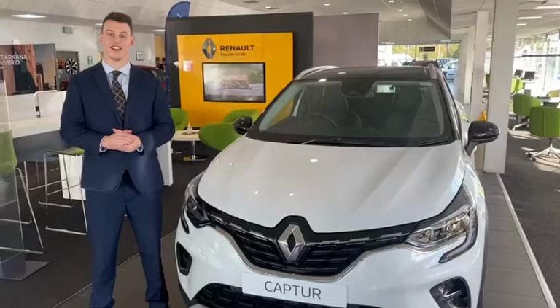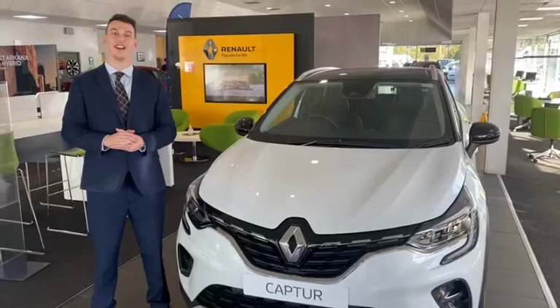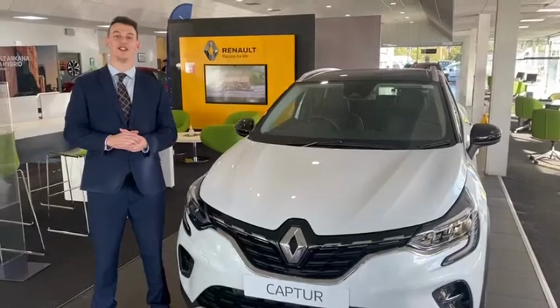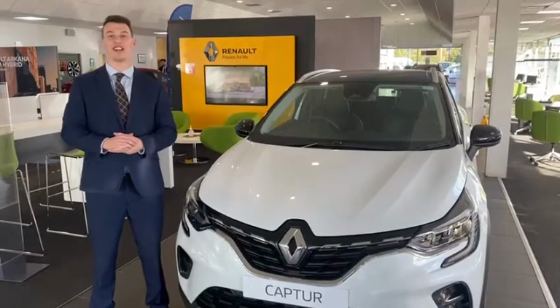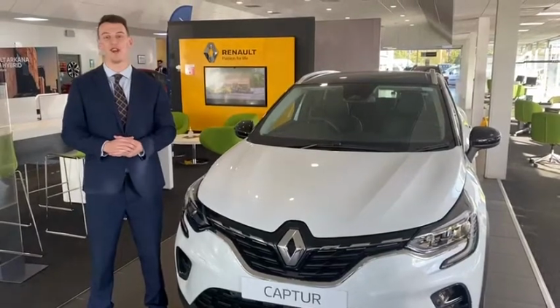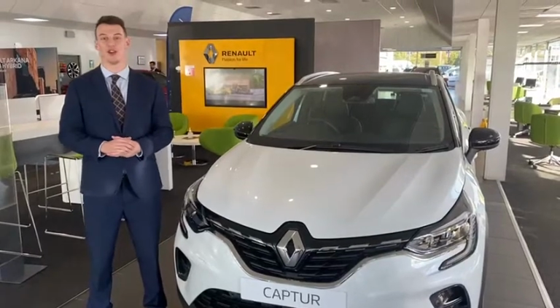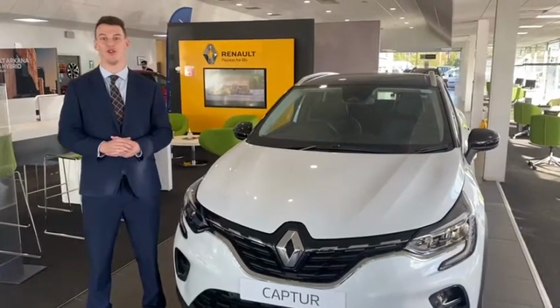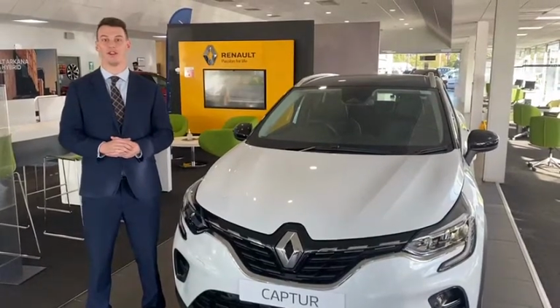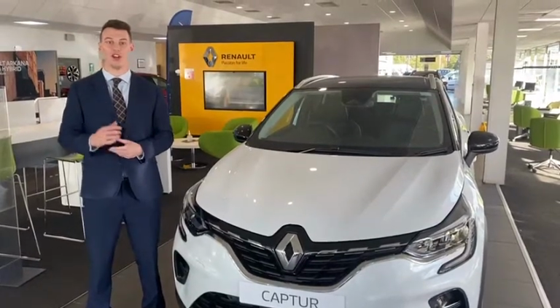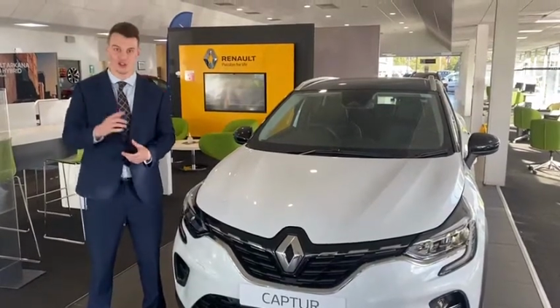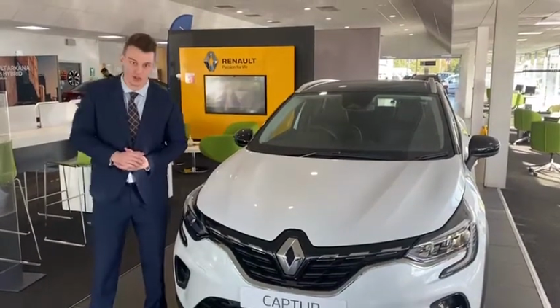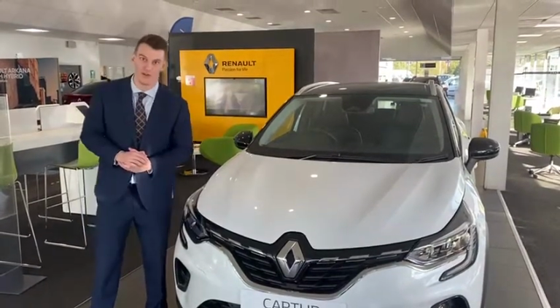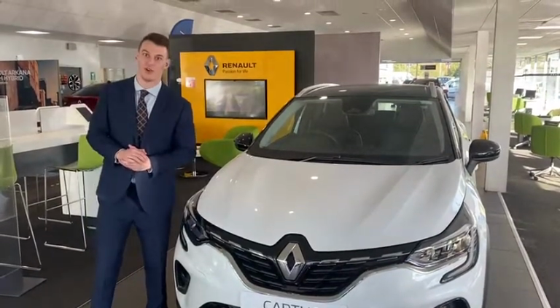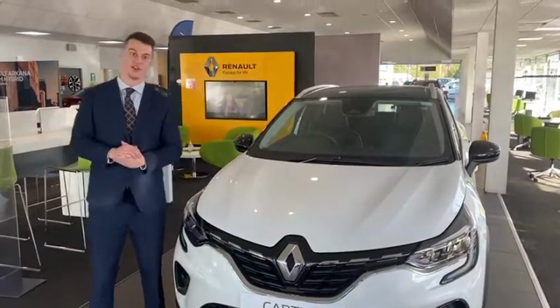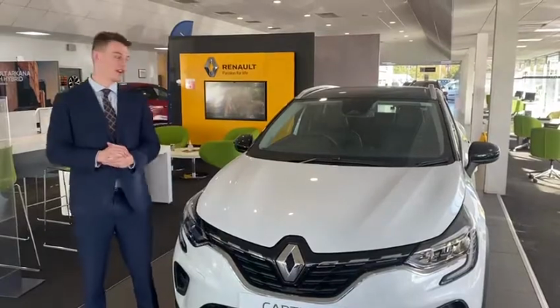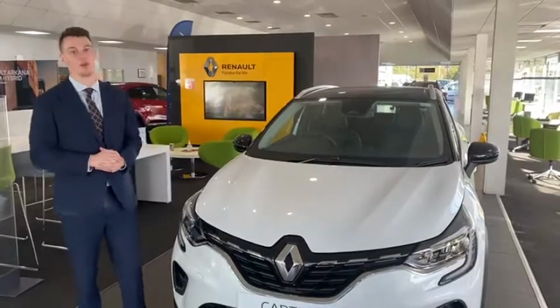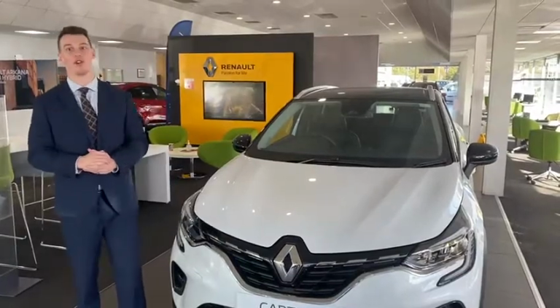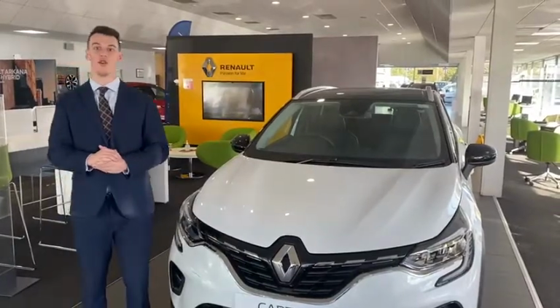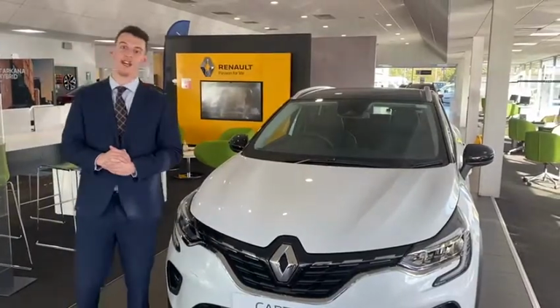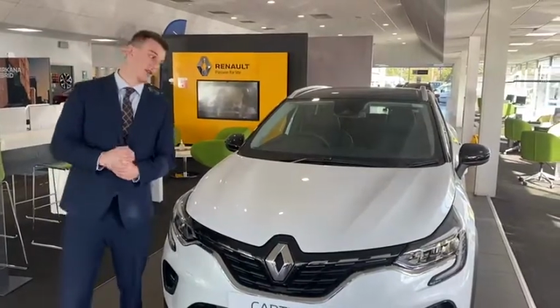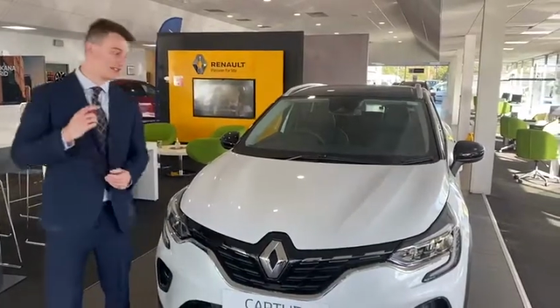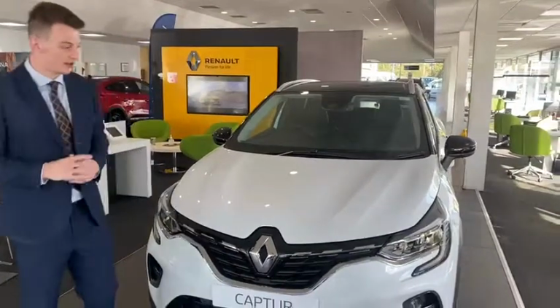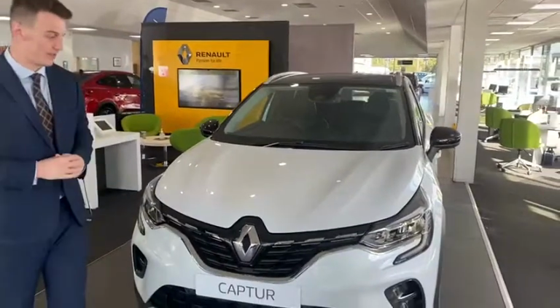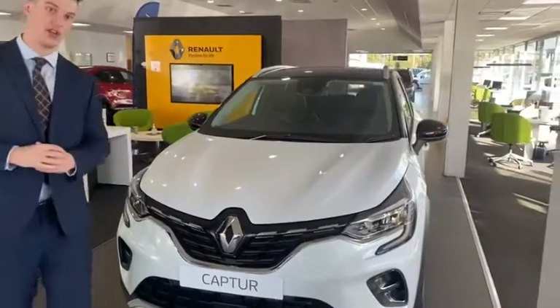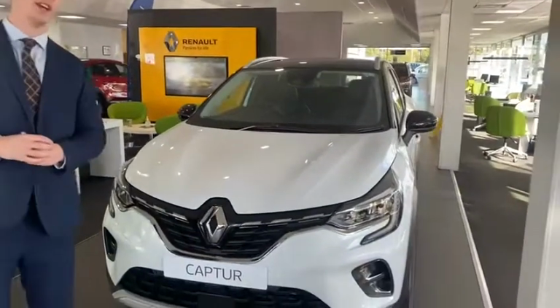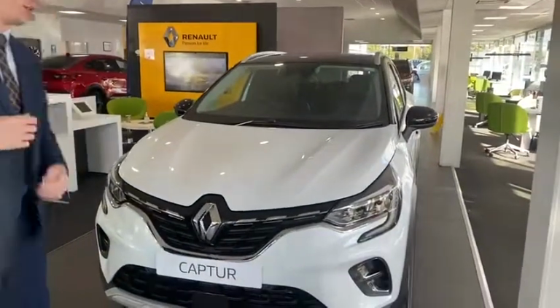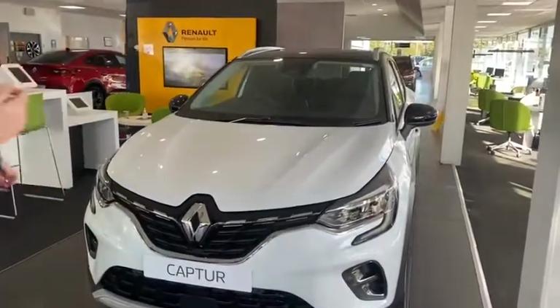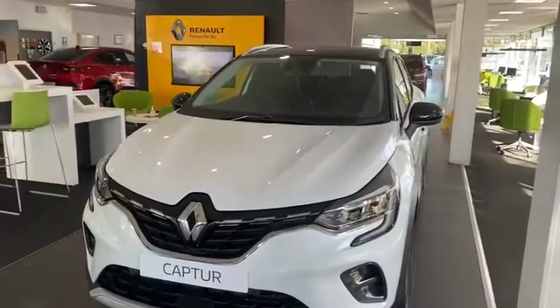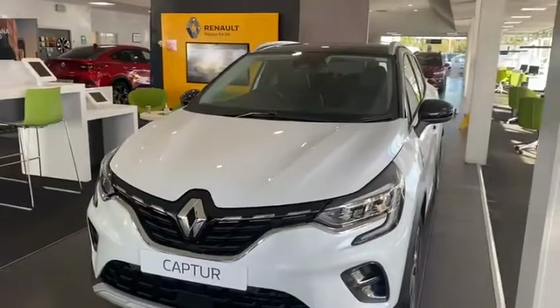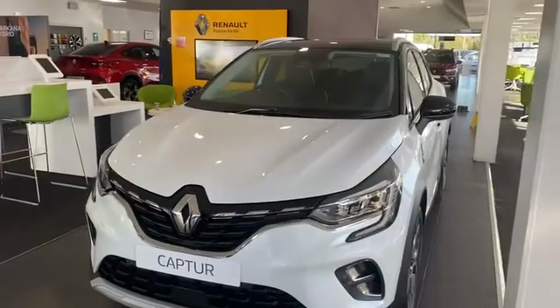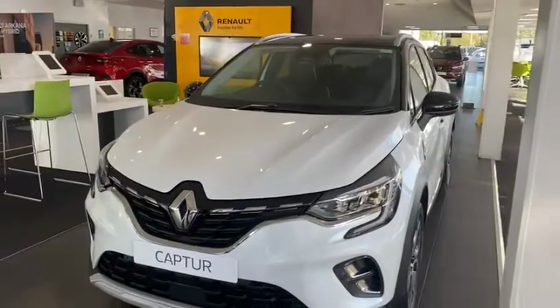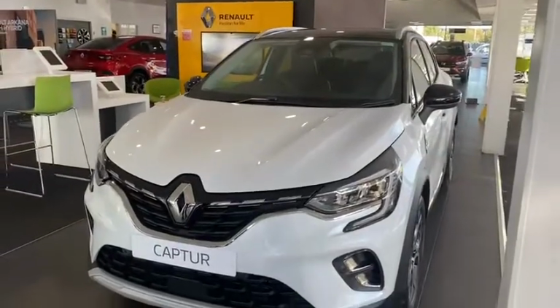Hi there, it's Jack here from Evans Halshaw Renault Reynoldsboro. Just thought I'd do a quick video for you of the new Renault Captur we've got in the showroom. This one's in the Techno specification with an arctic white metallic paint with a diamond black roof.